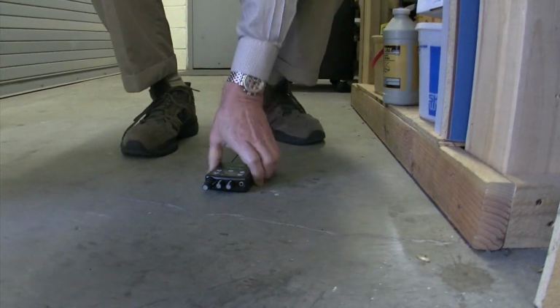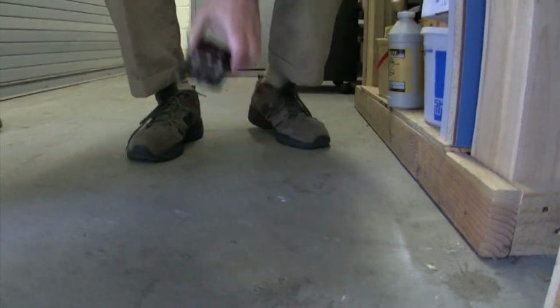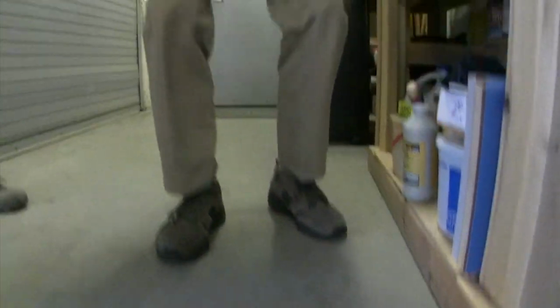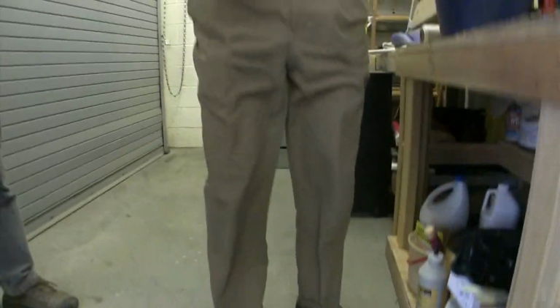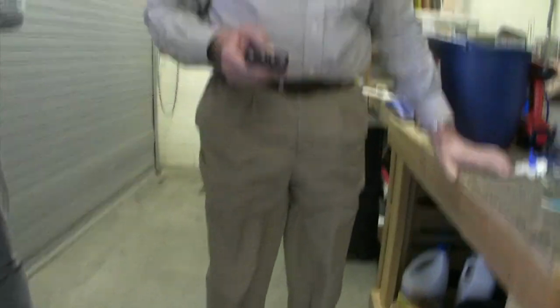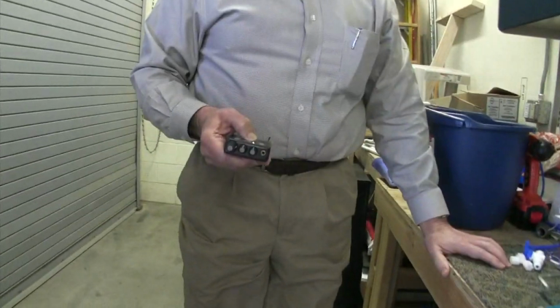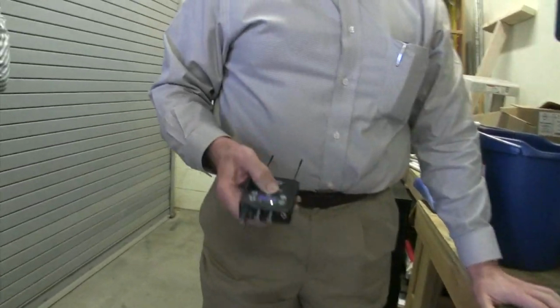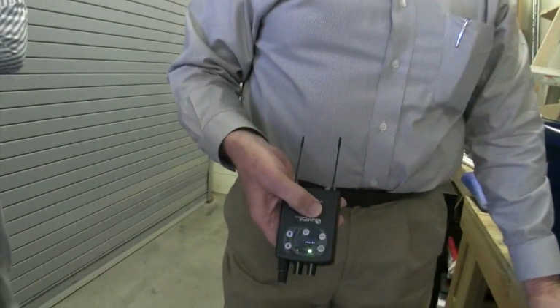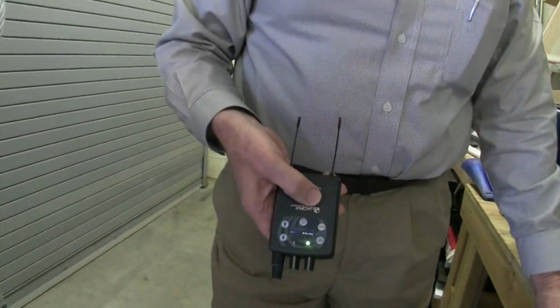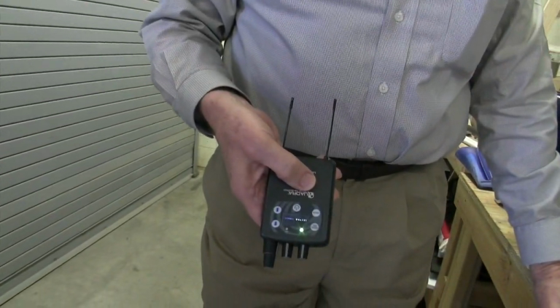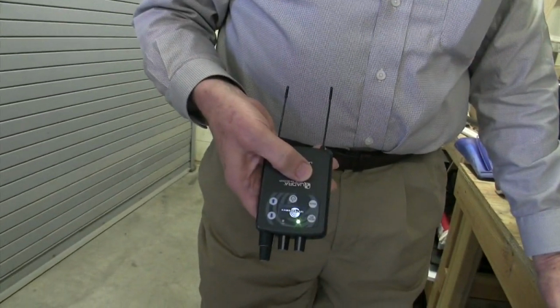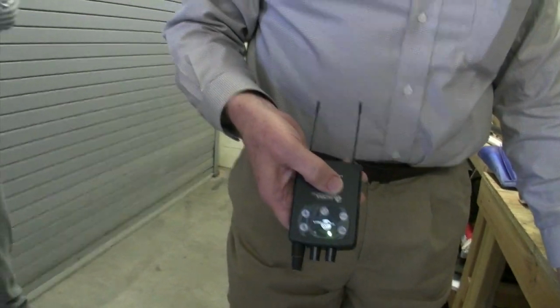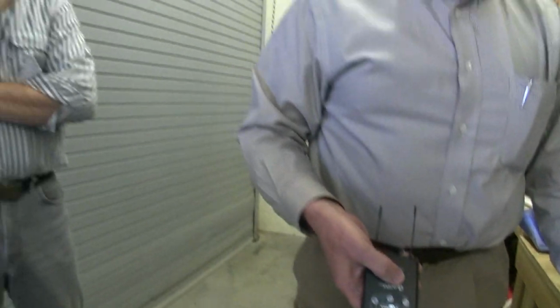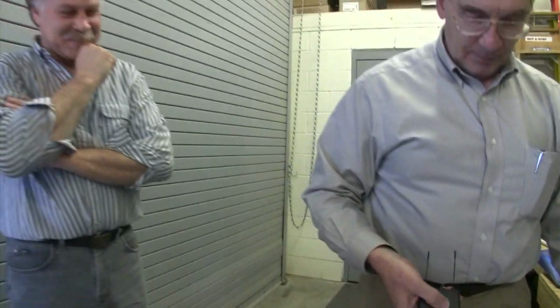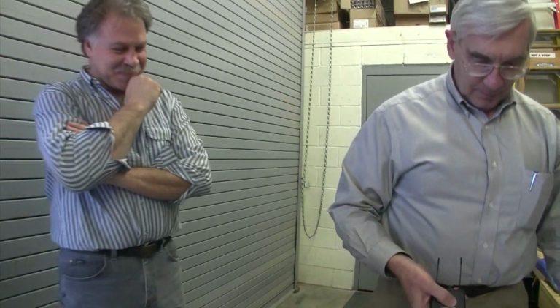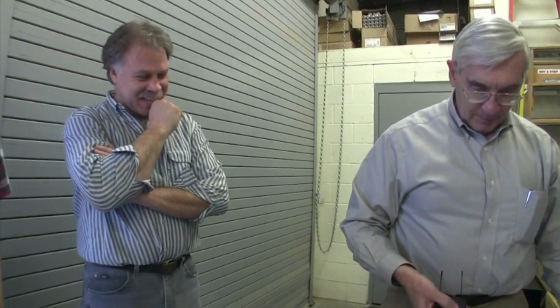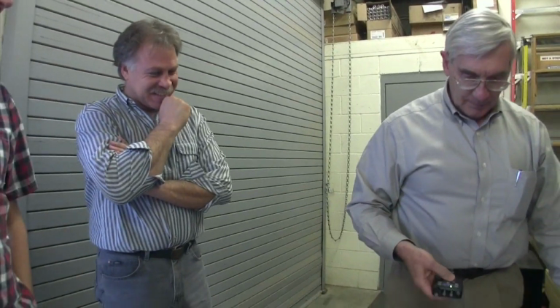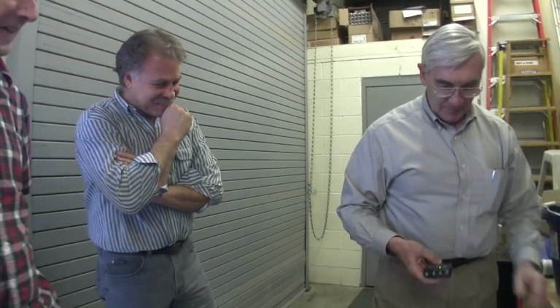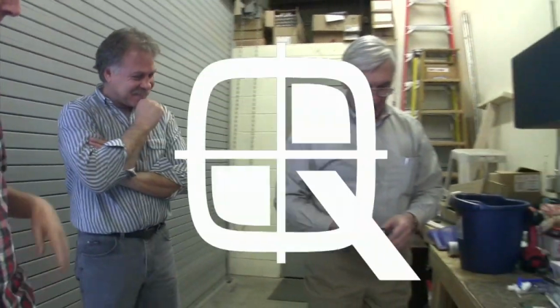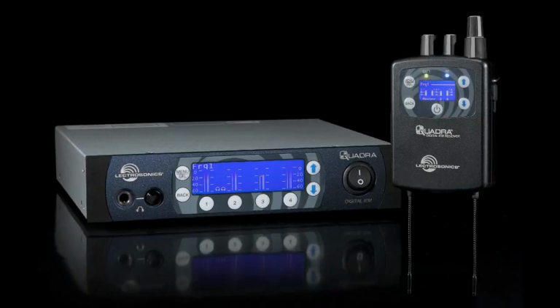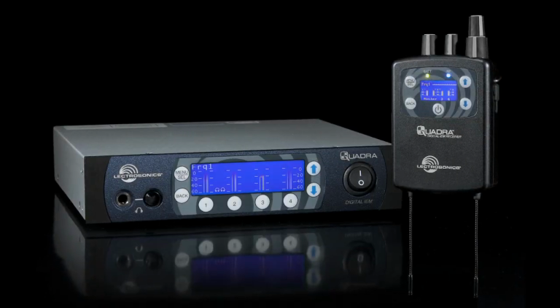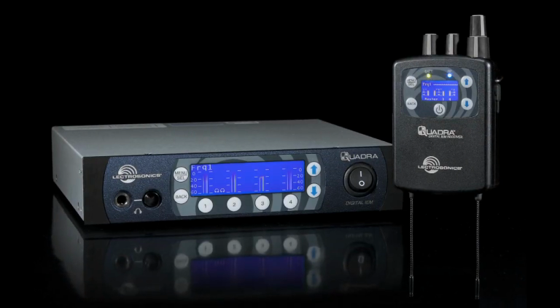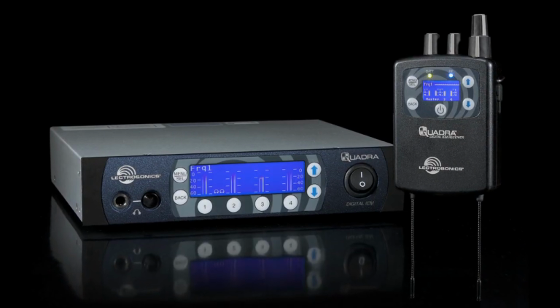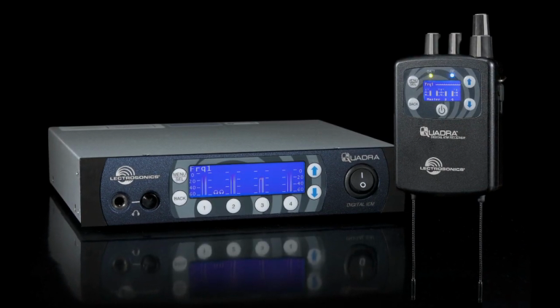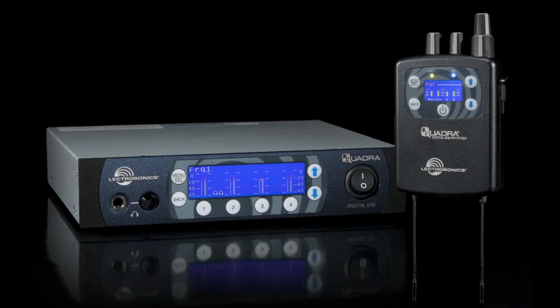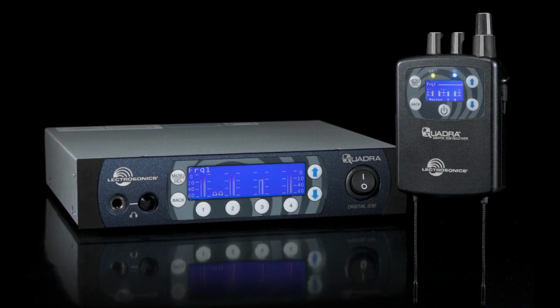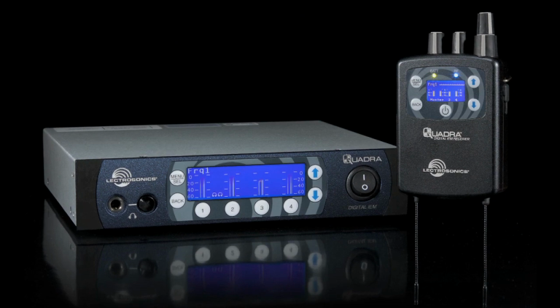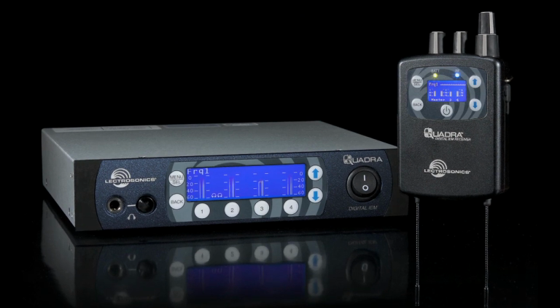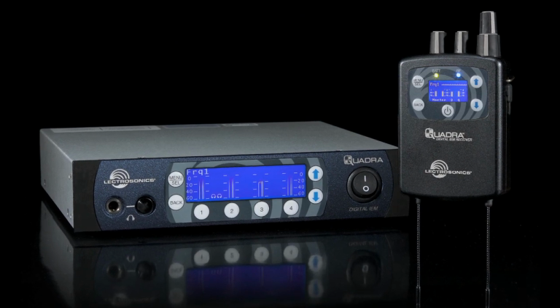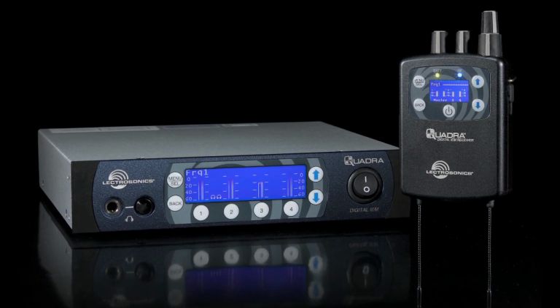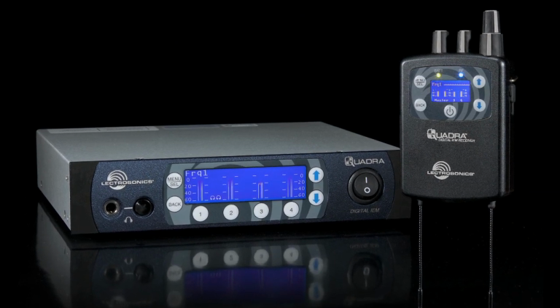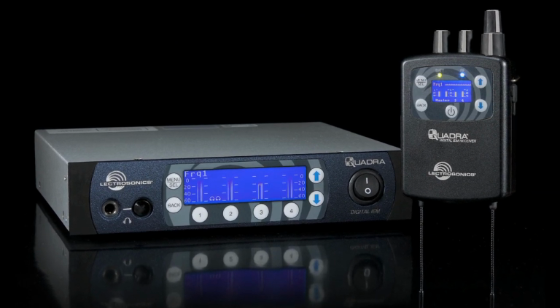Company President Larry Fisher seems to enjoy this step a little too much. Finally, the Quadra IEM system has passed all the tests and is ready for prime time.